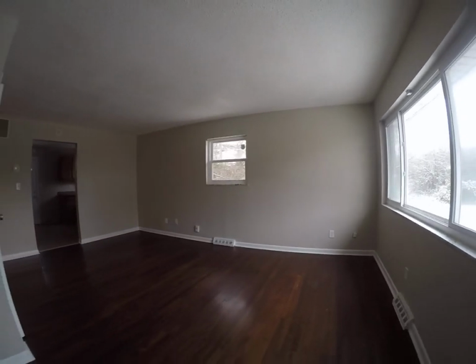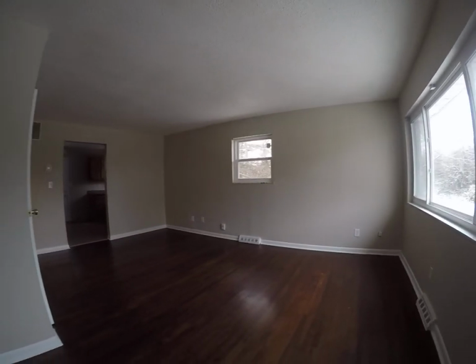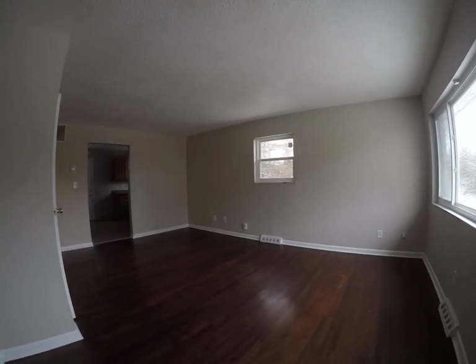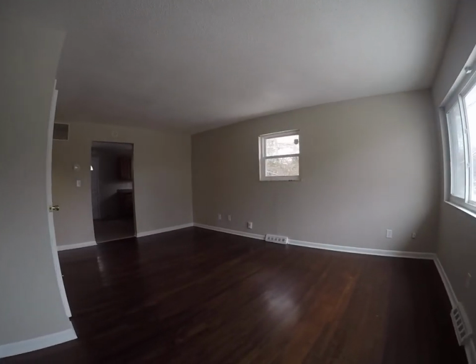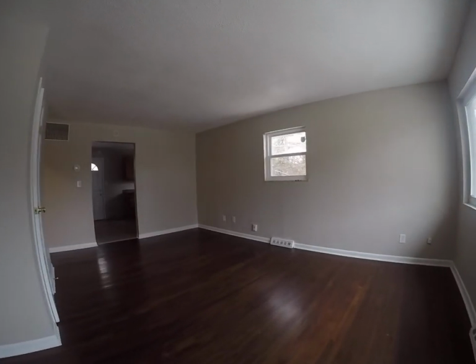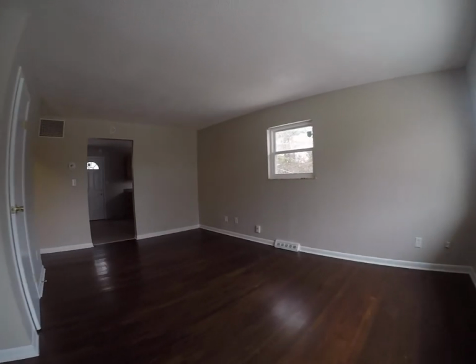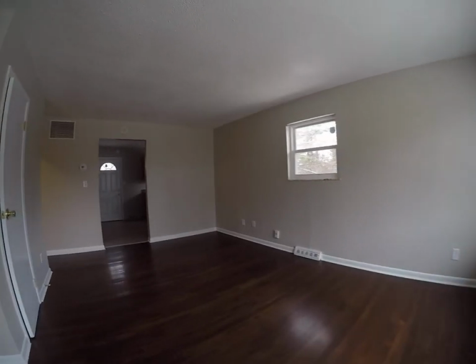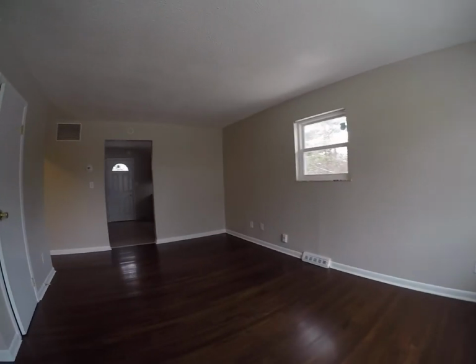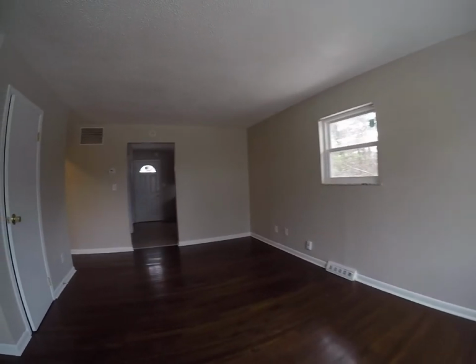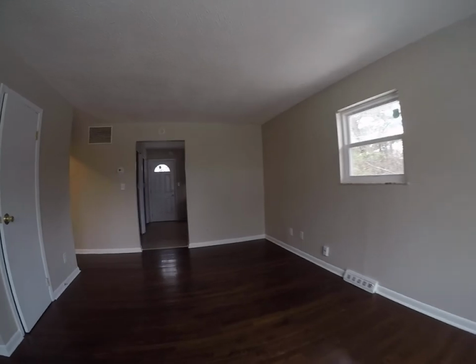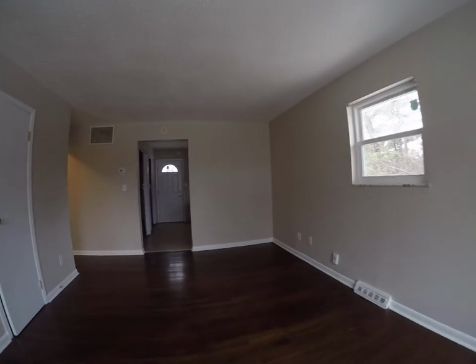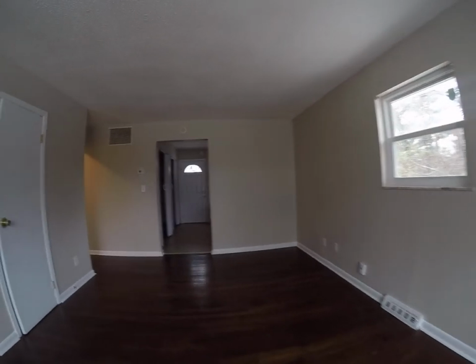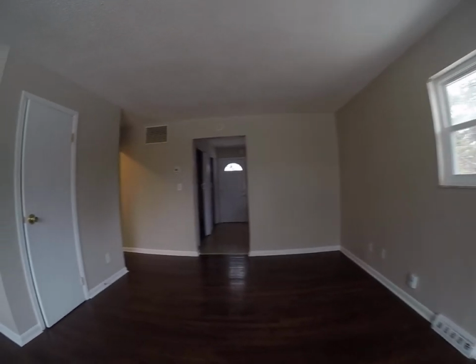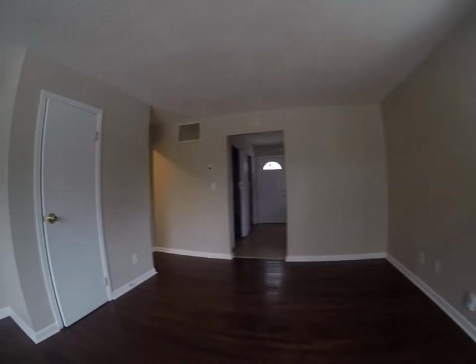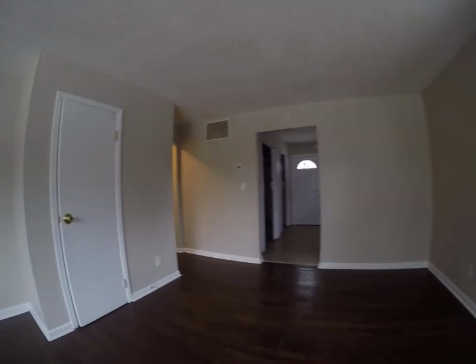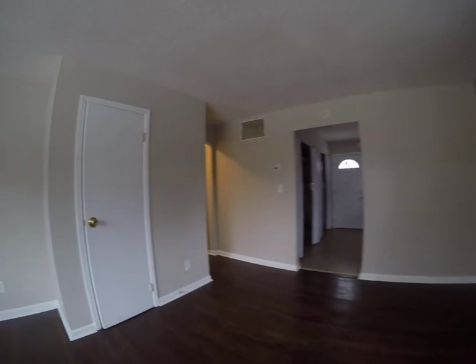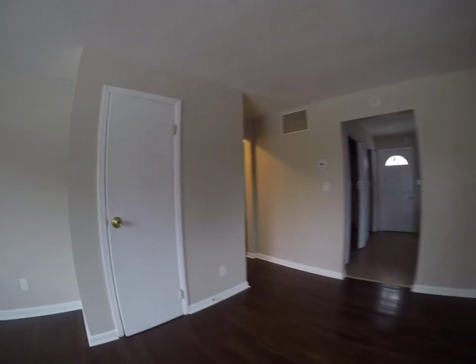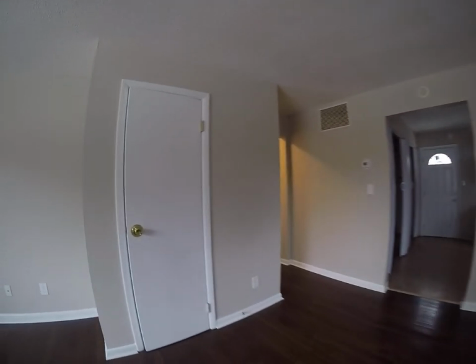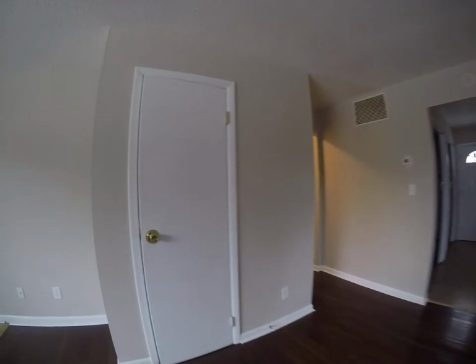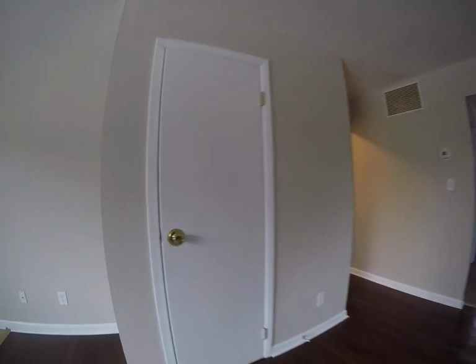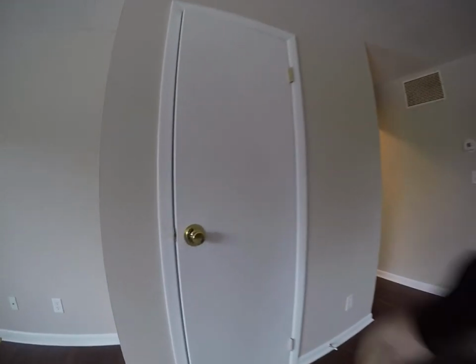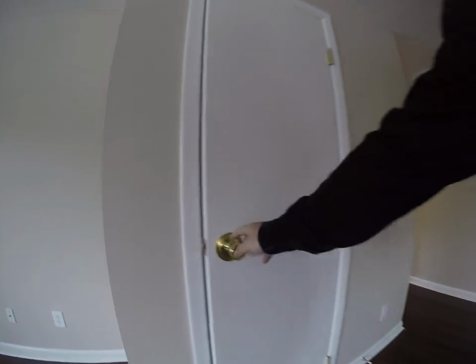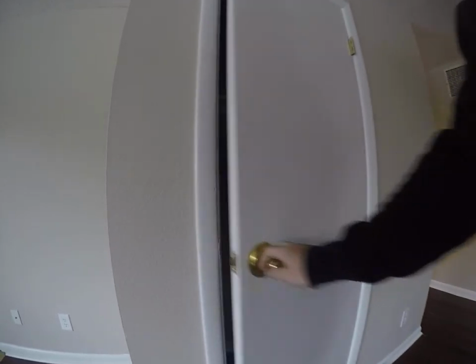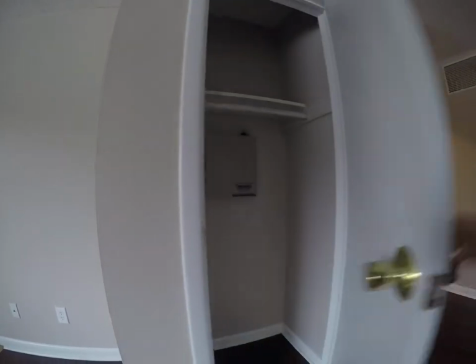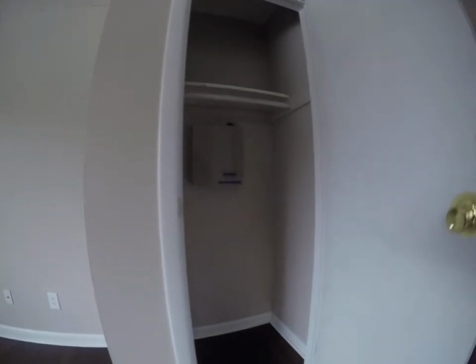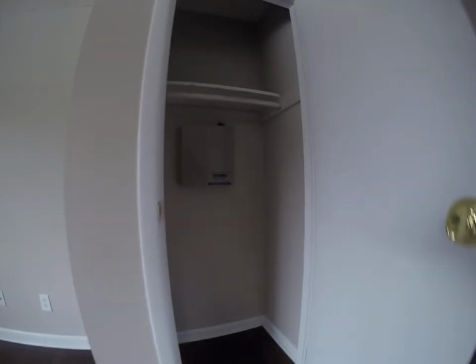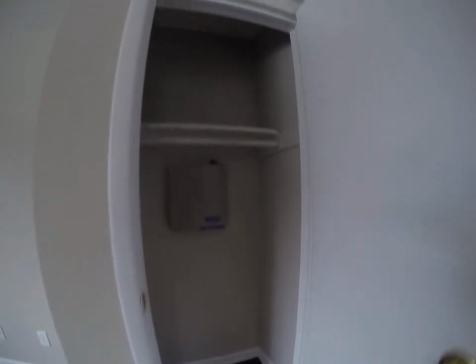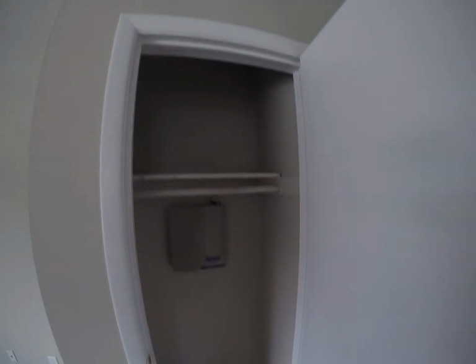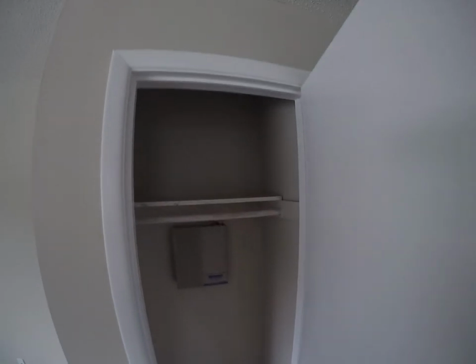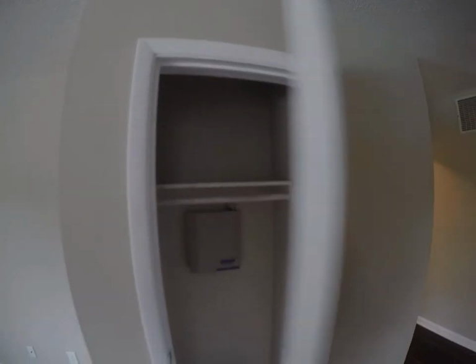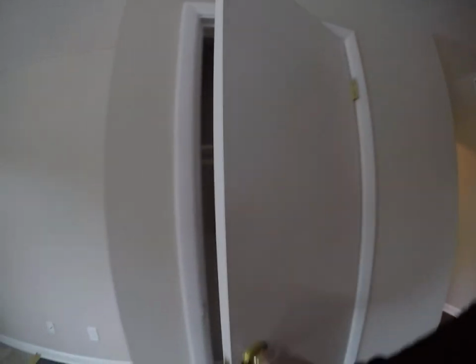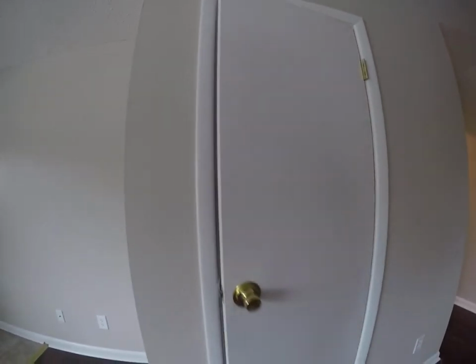This is a nice large living room with hardwood floors. Nice closet here in the living room.